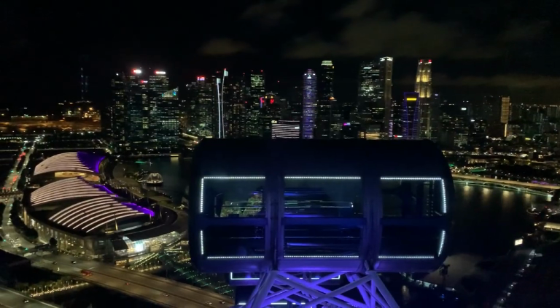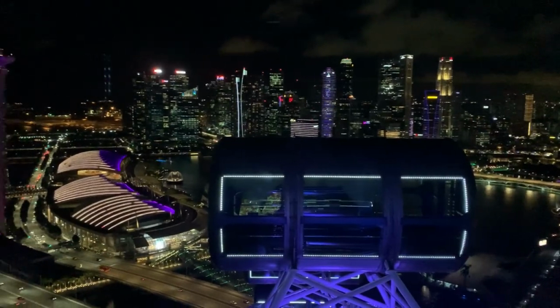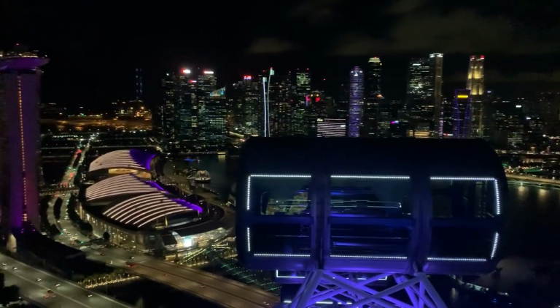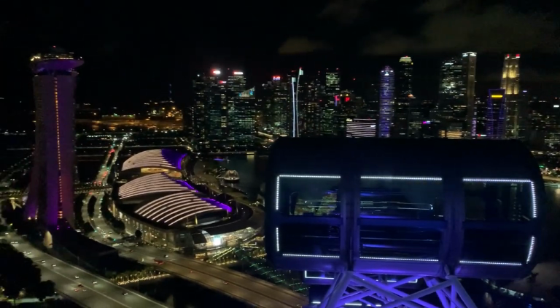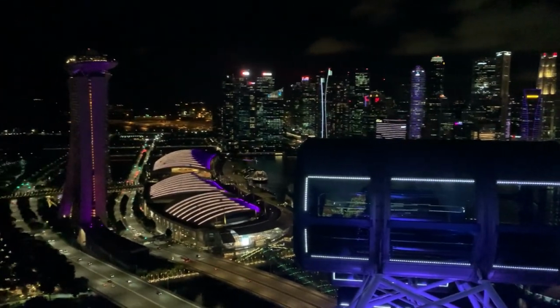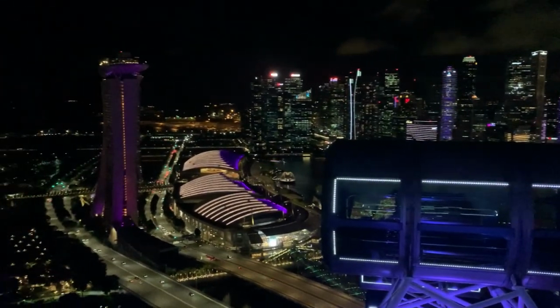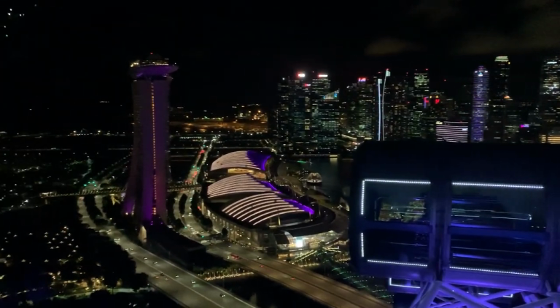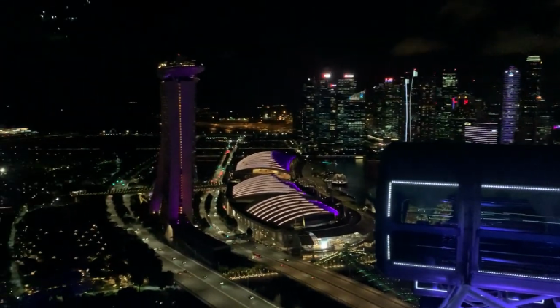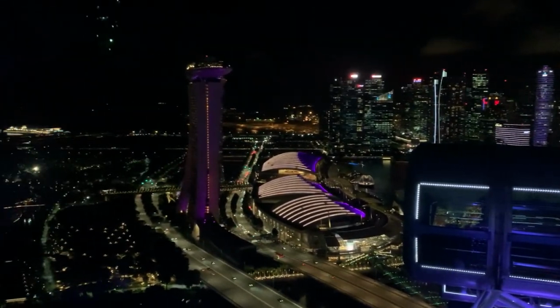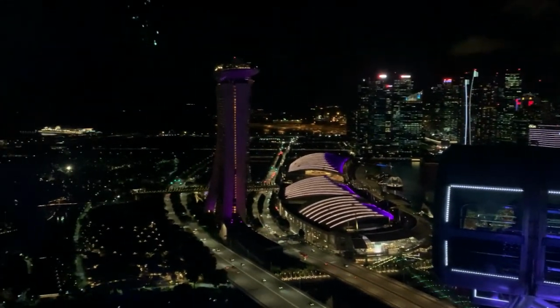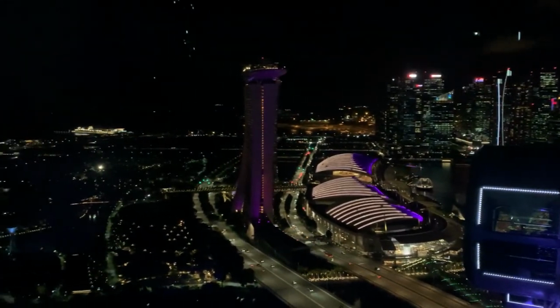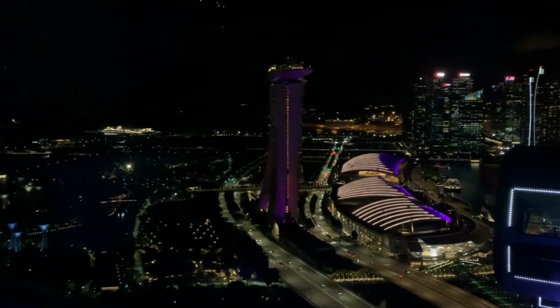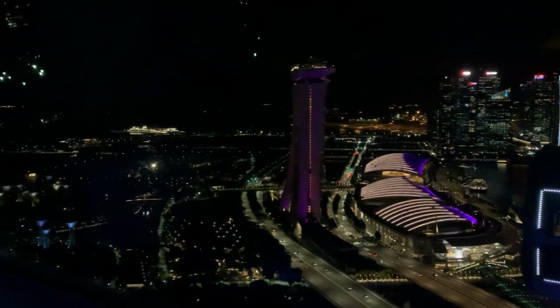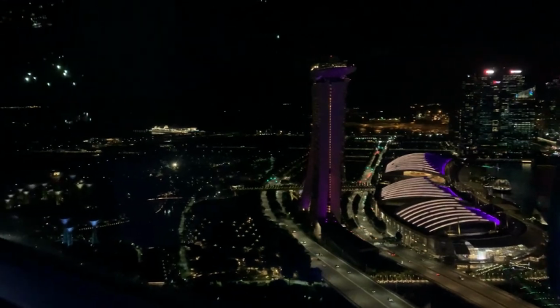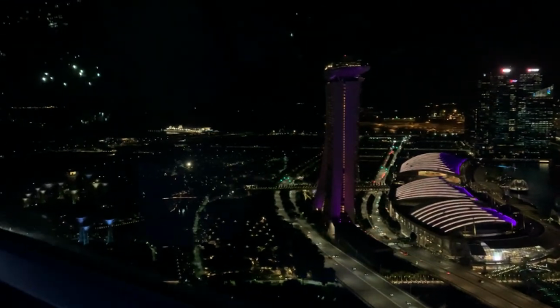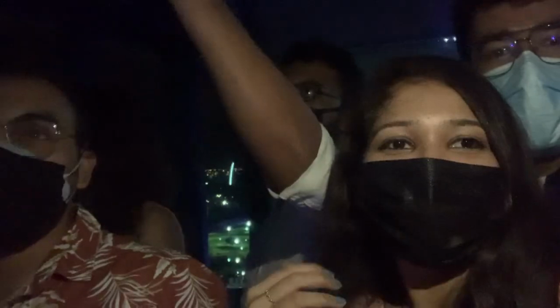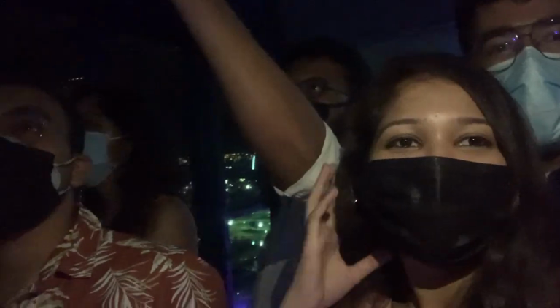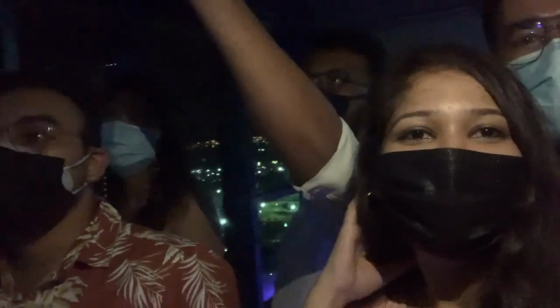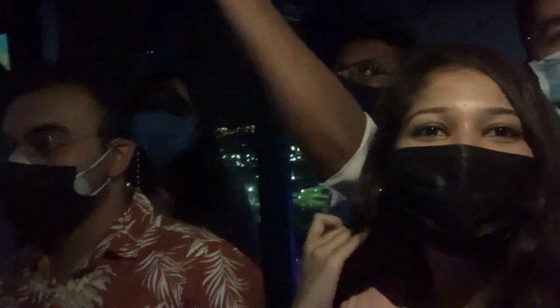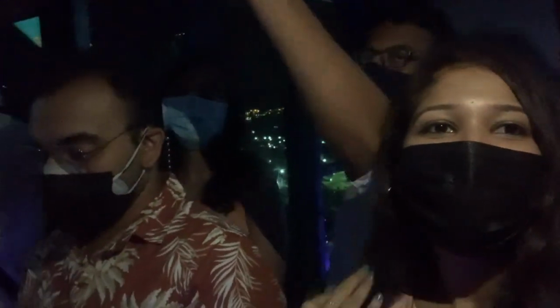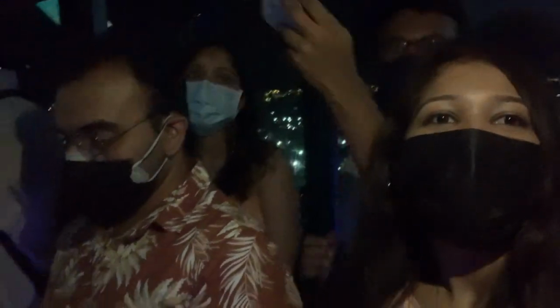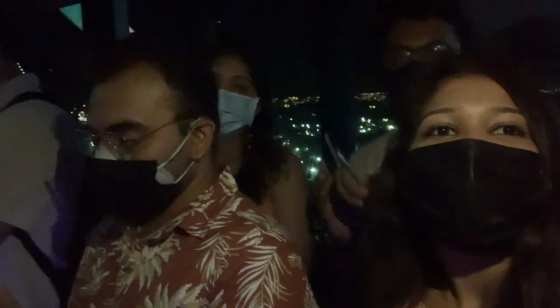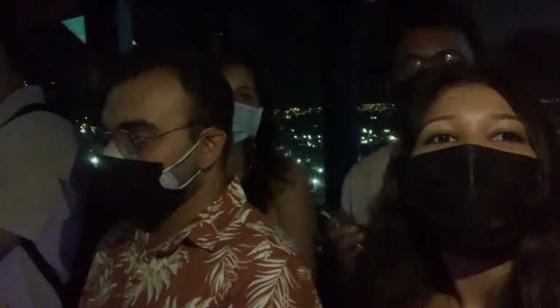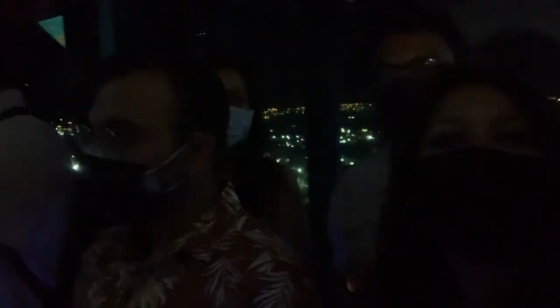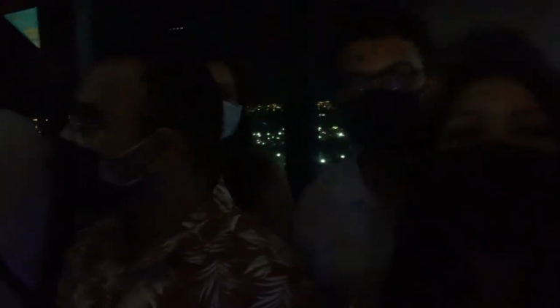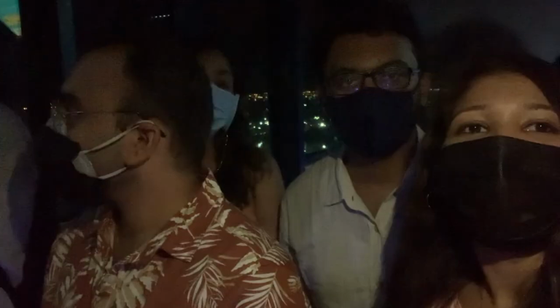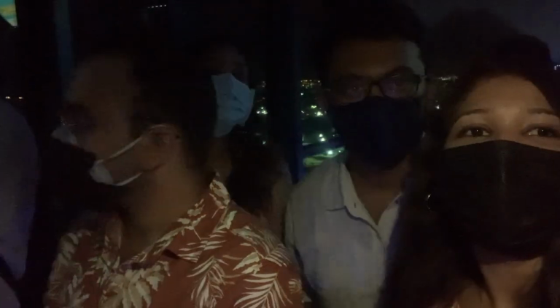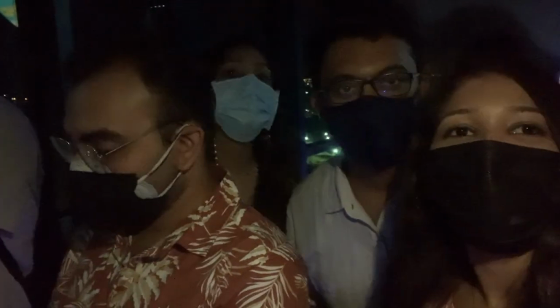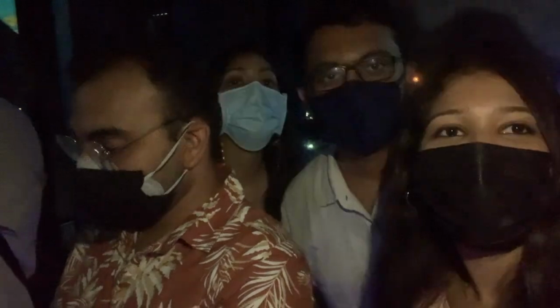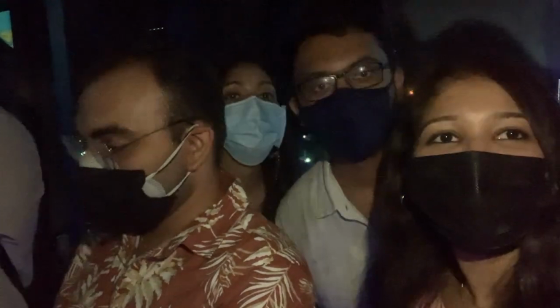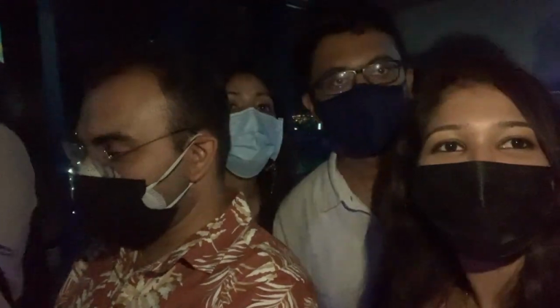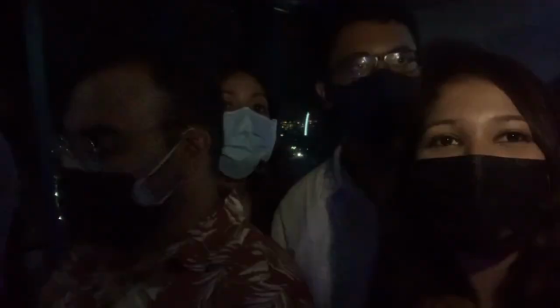Here's a shot of the very lit and breathtaking view of the city. We were just trying to switch on our flashlights and get some good pictures of ourselves from up here.